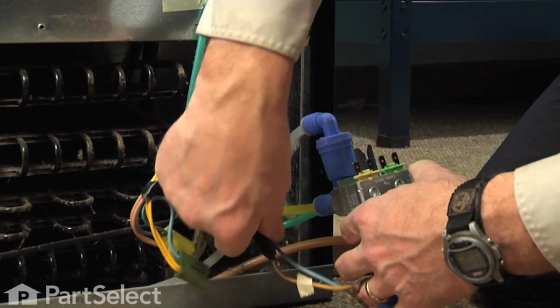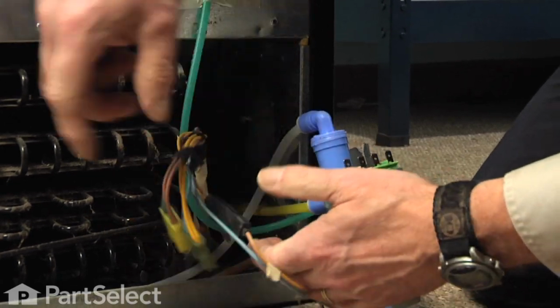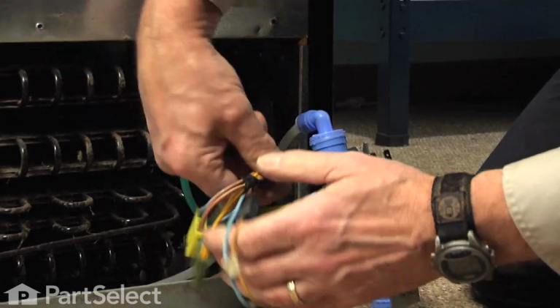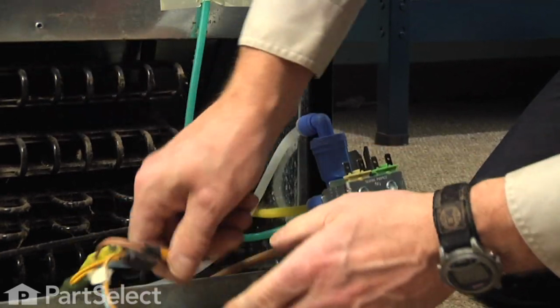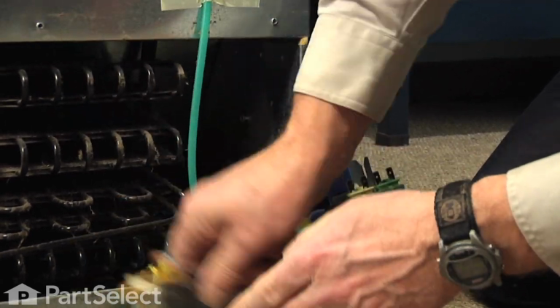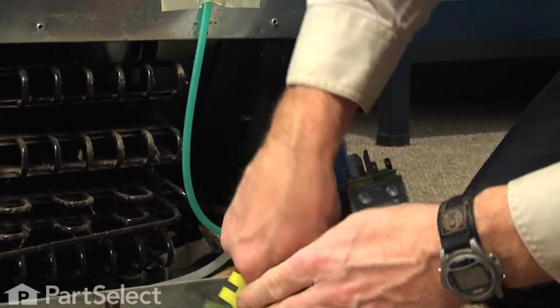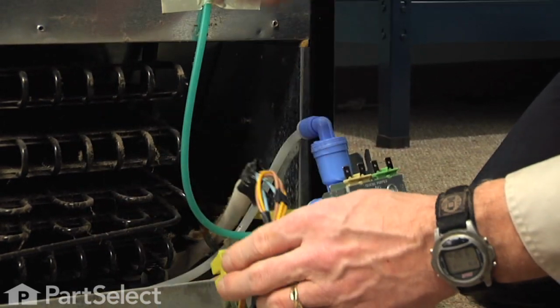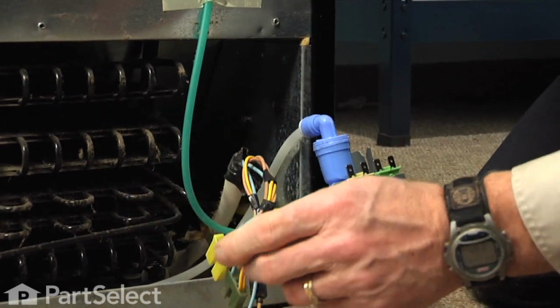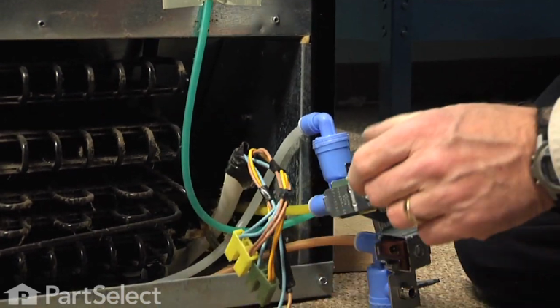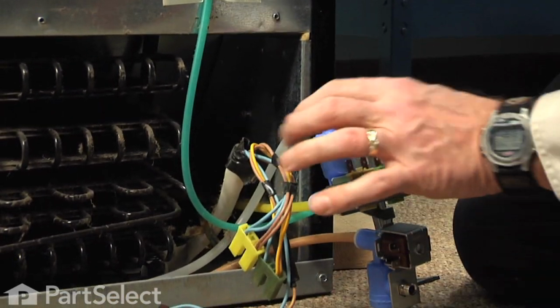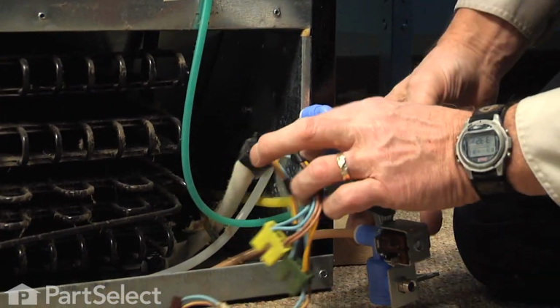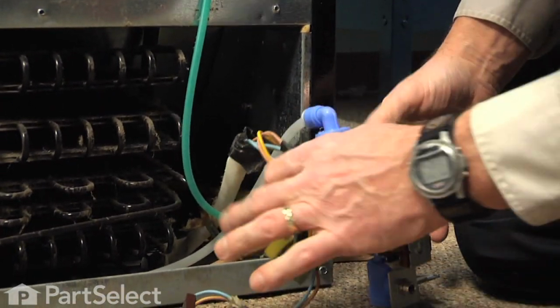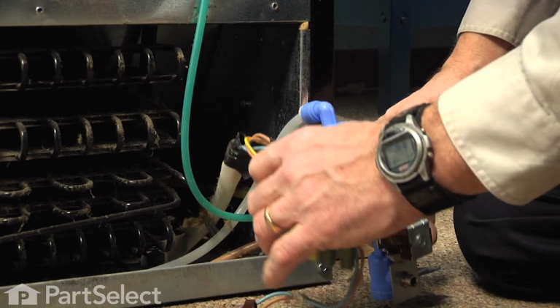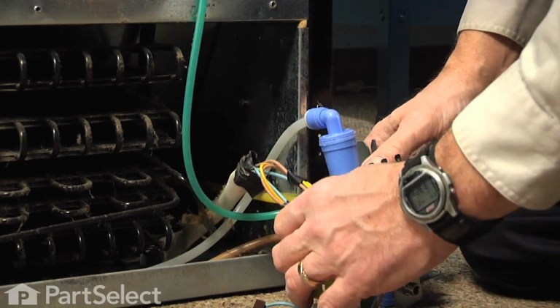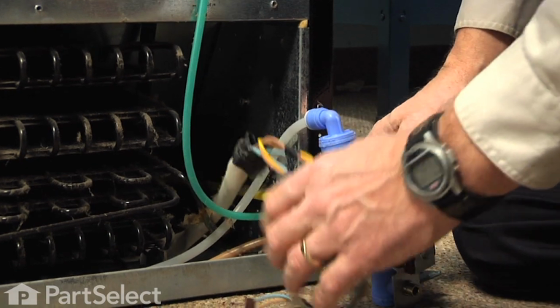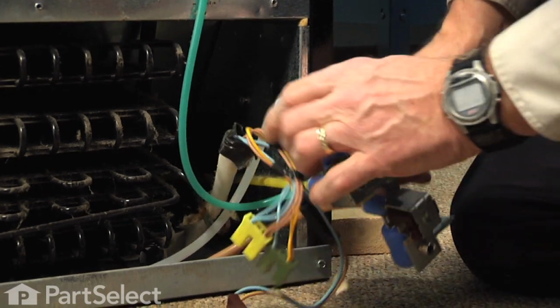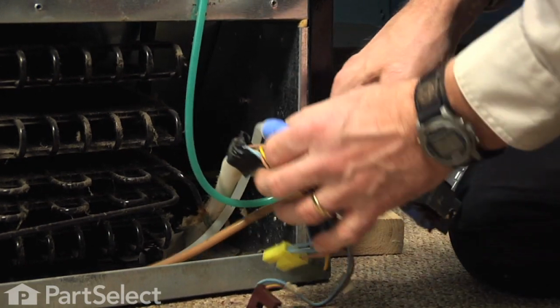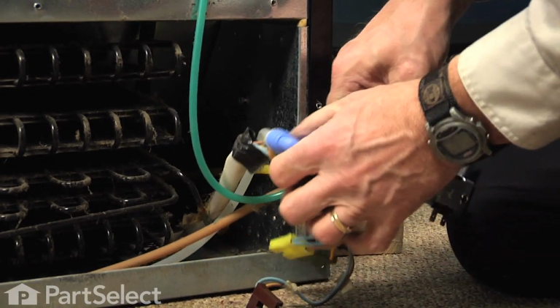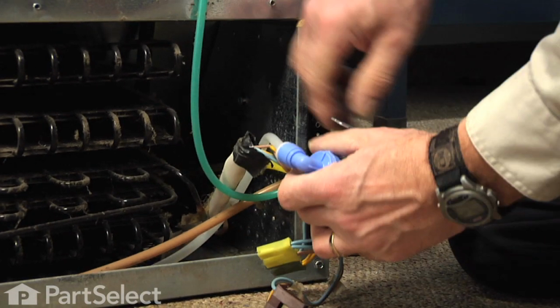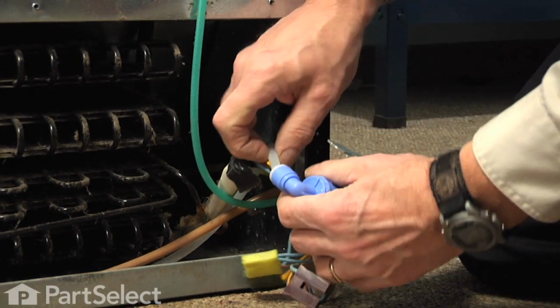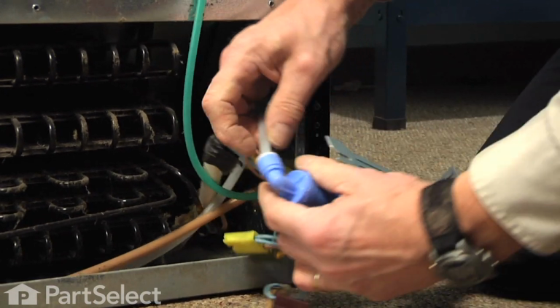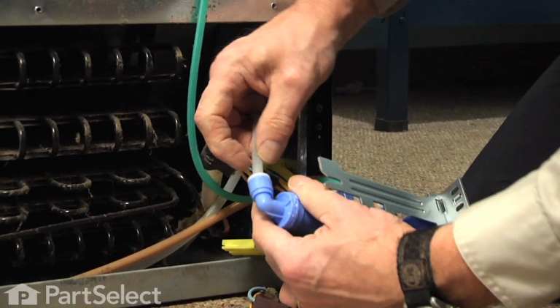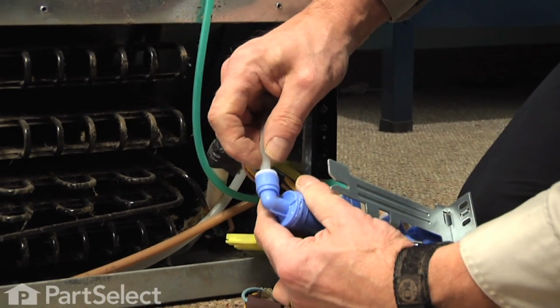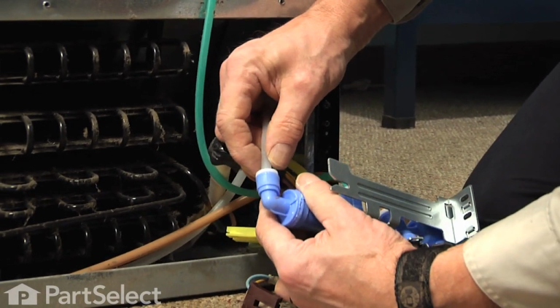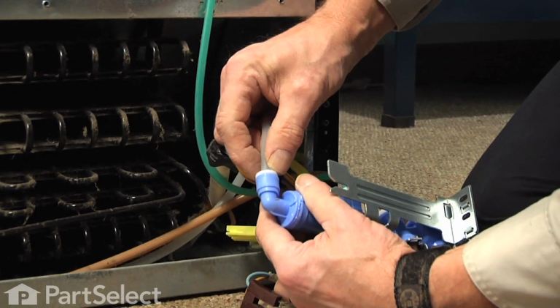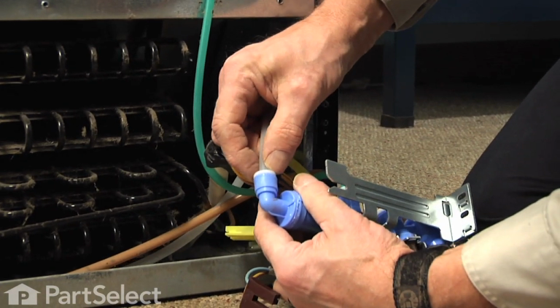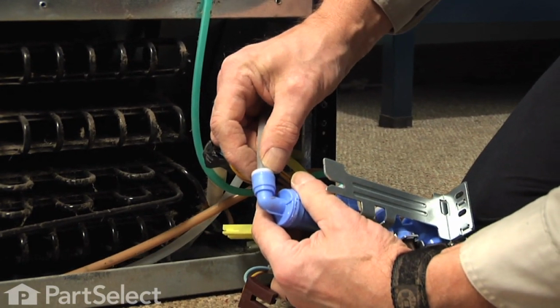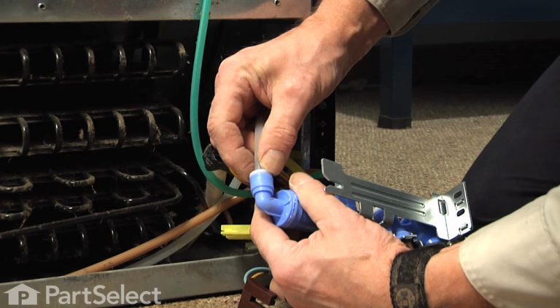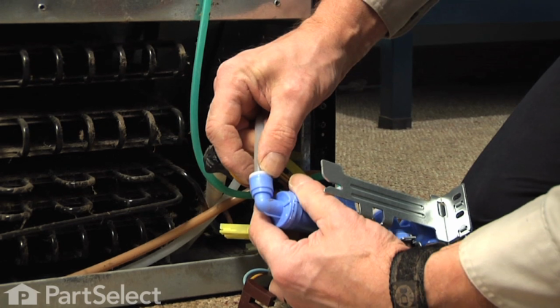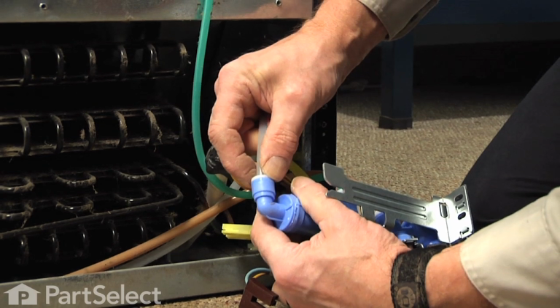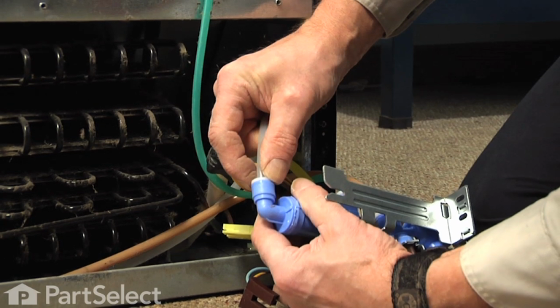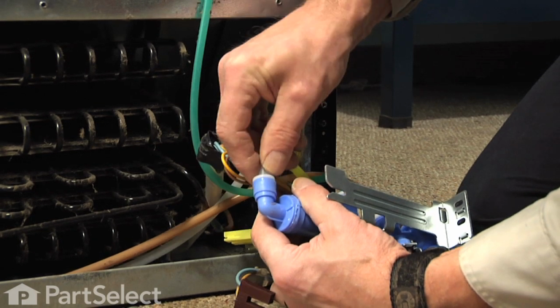The water line going to the dispenser has a yellow connector on it and a yellow solenoid. The one going to the ice maker has a green connector, green solenoid, and green hose.